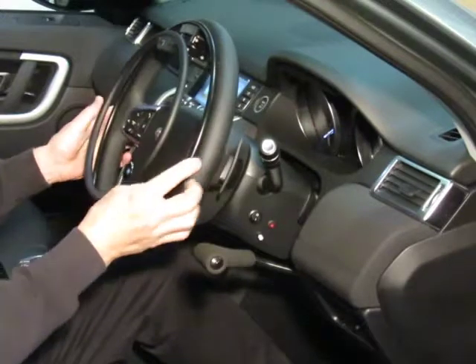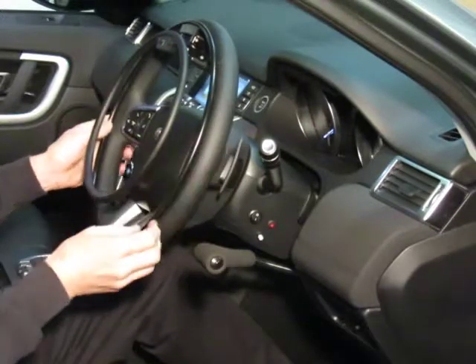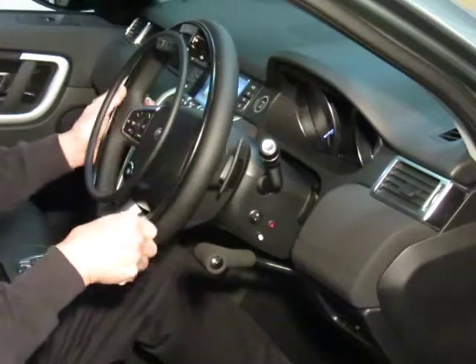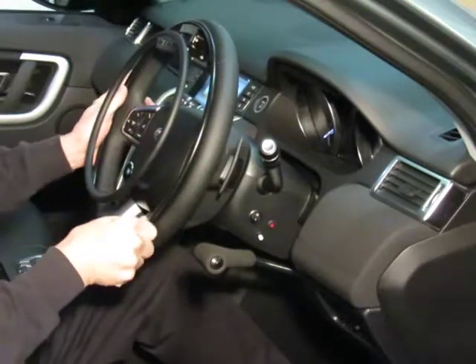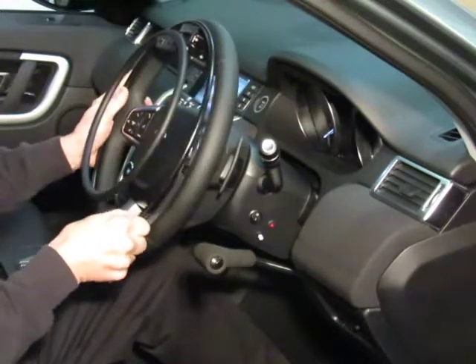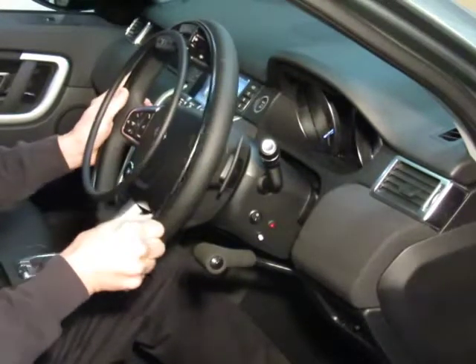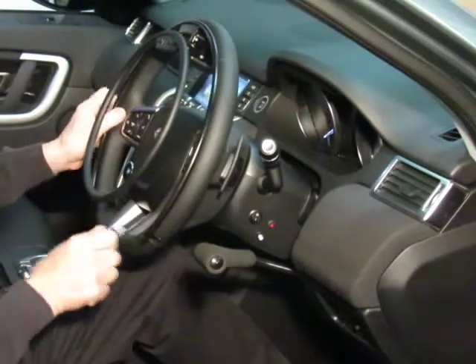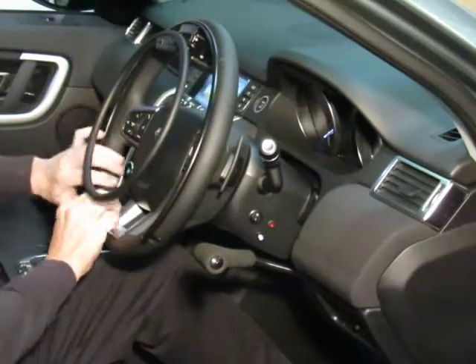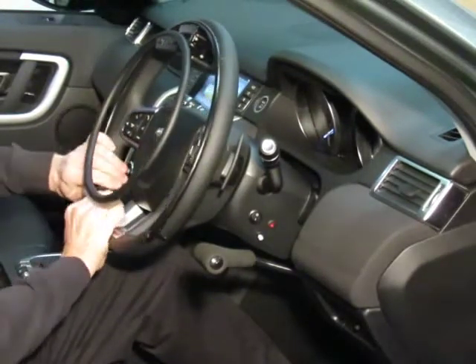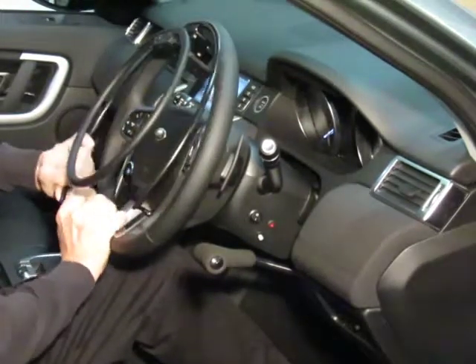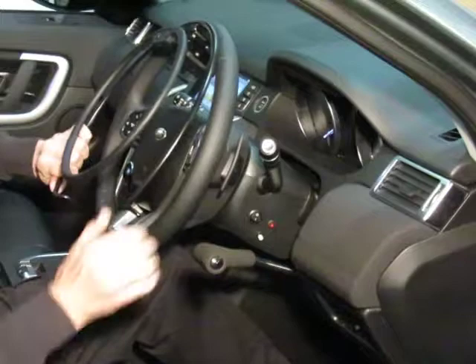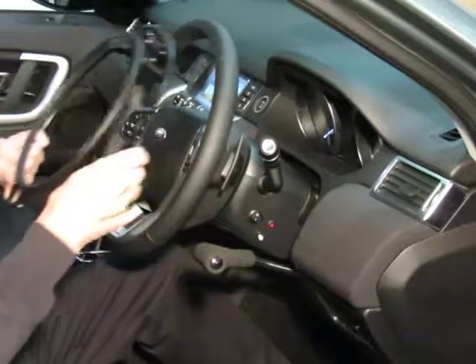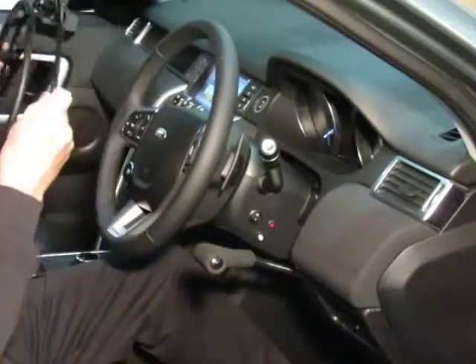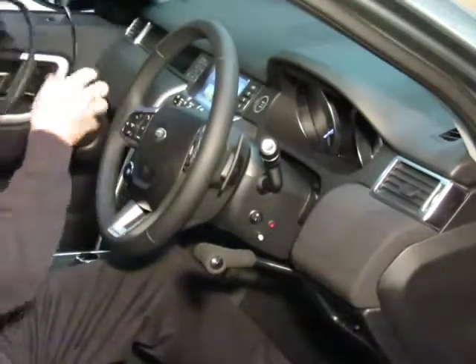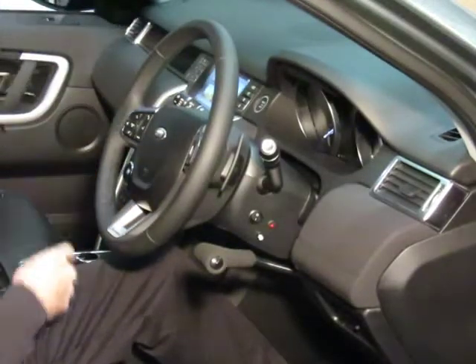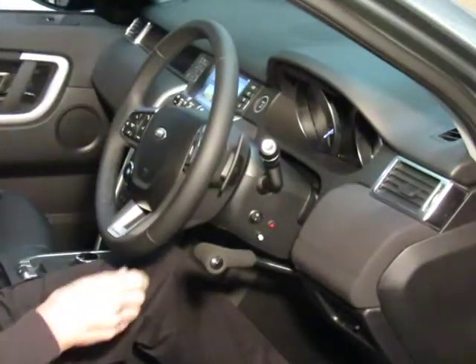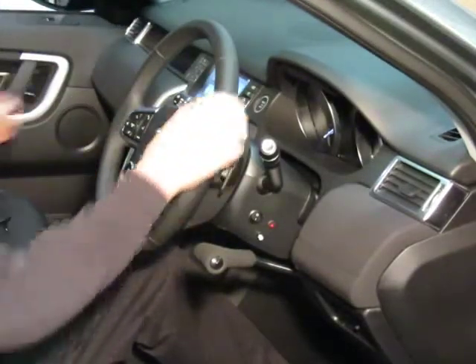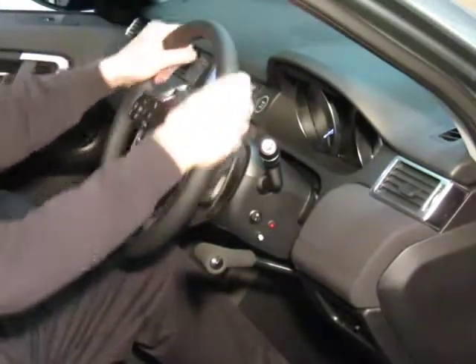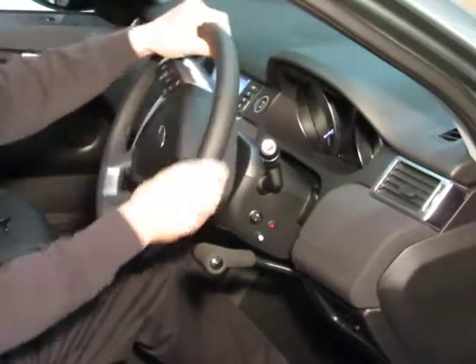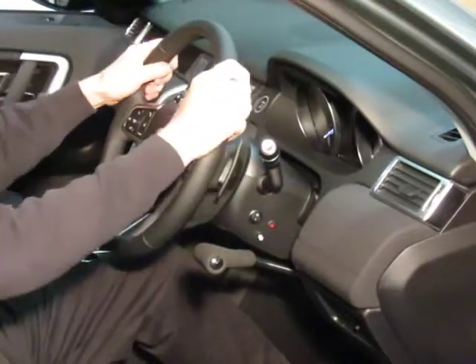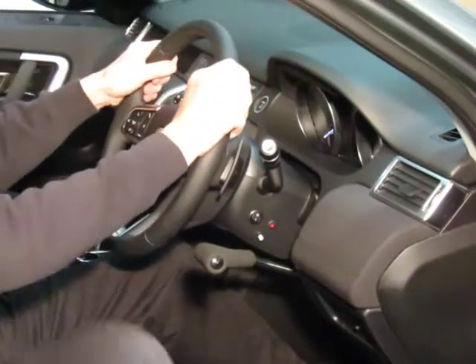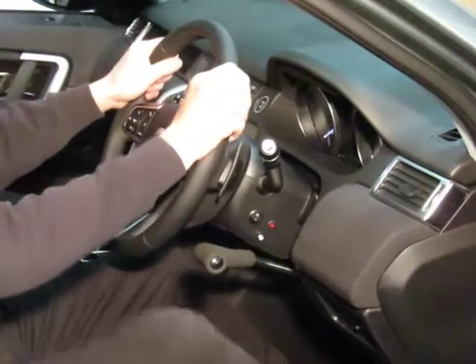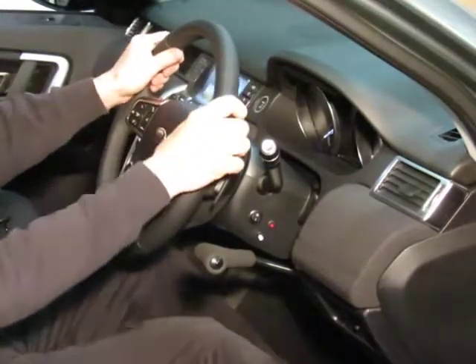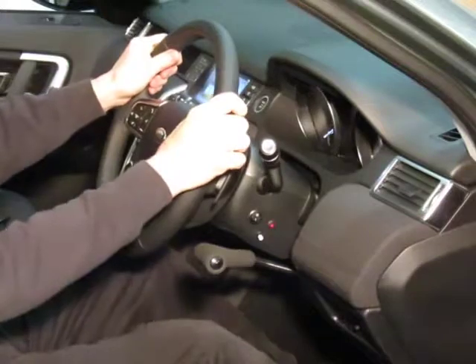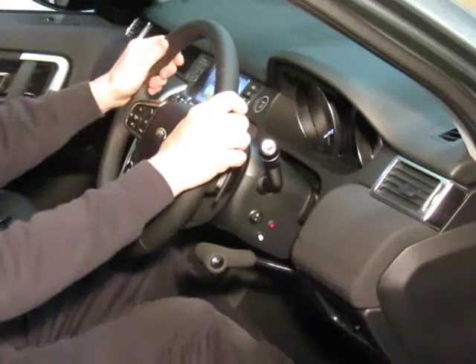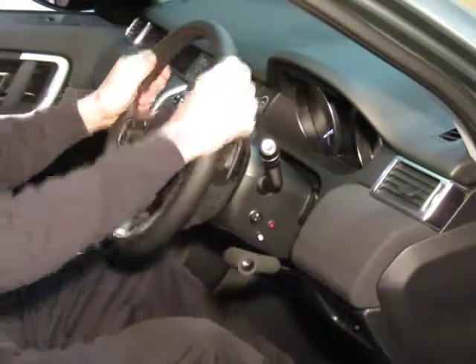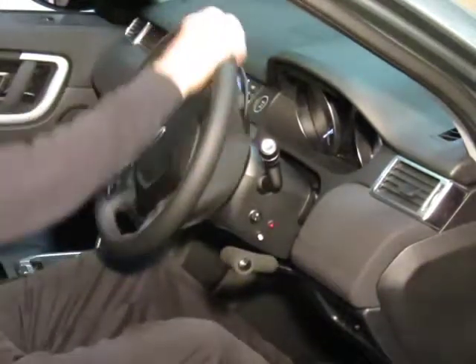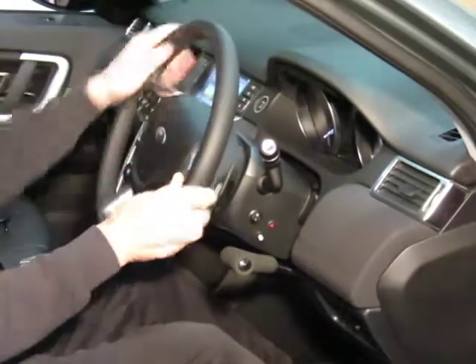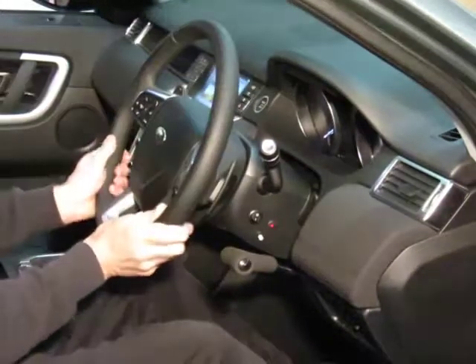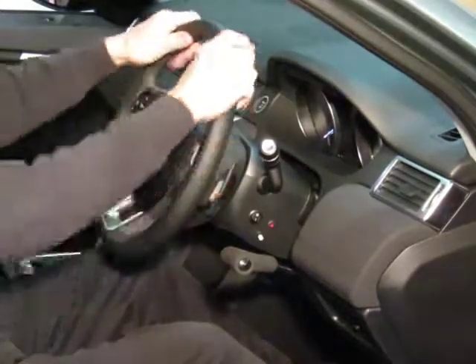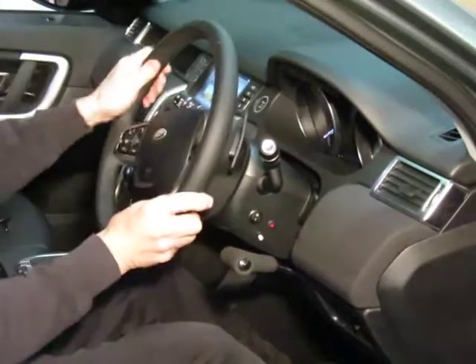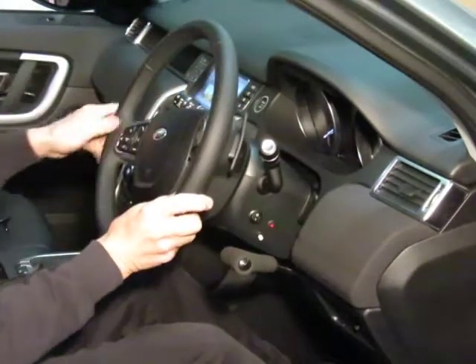This is a detachable system, so you can unclip it from the car and keep it out of the way. Anybody else driving can use the car as standard.